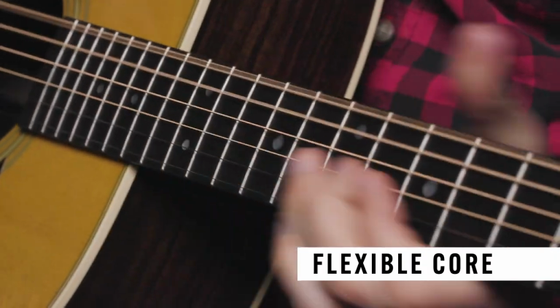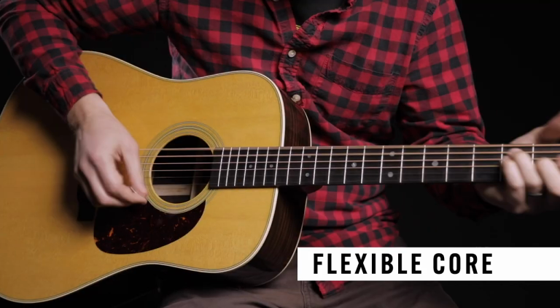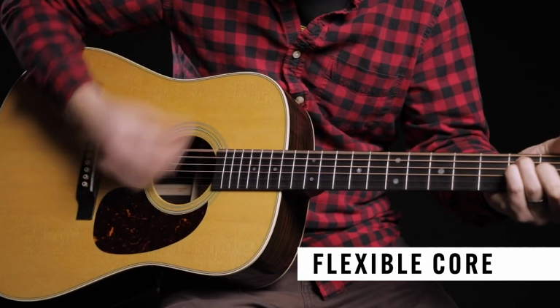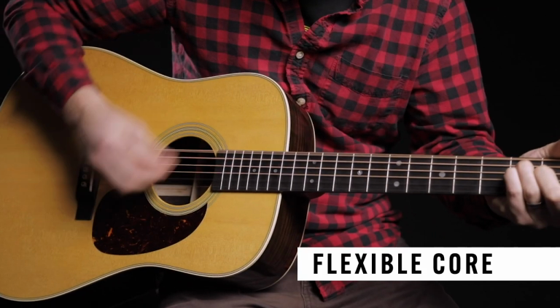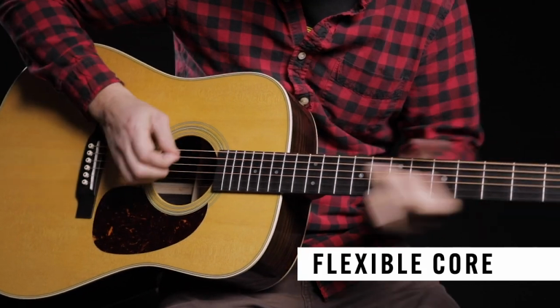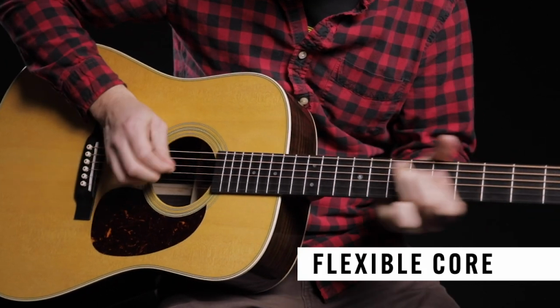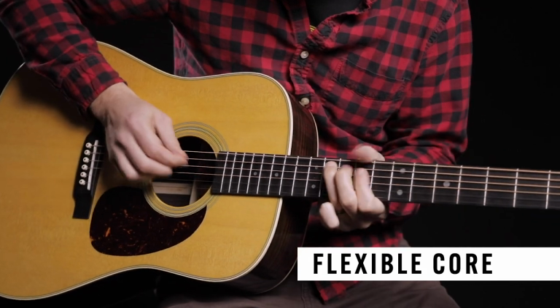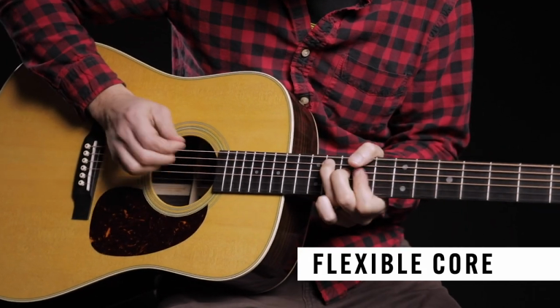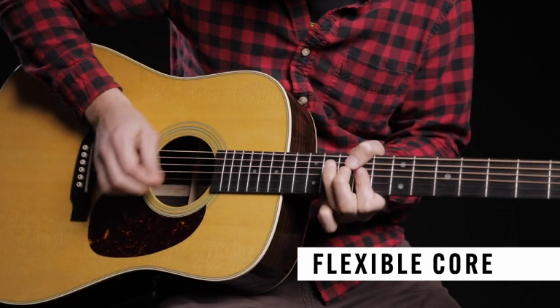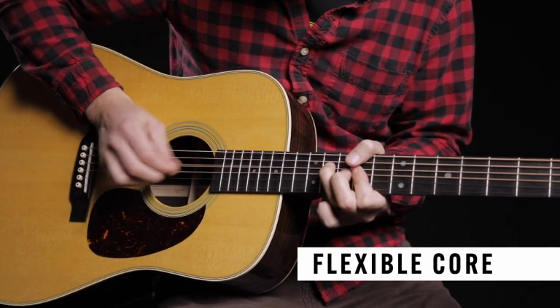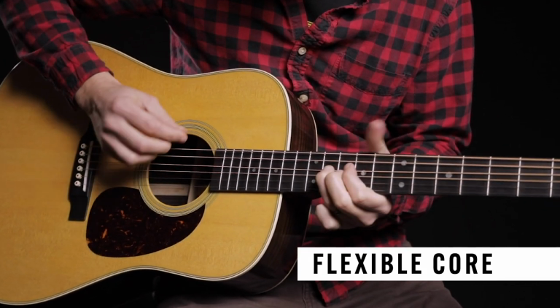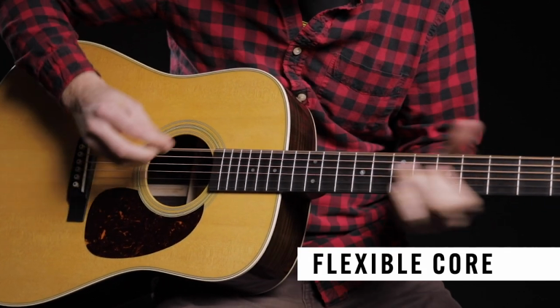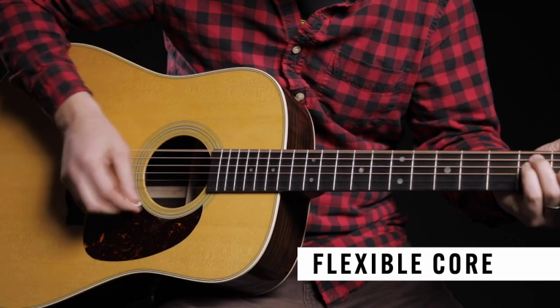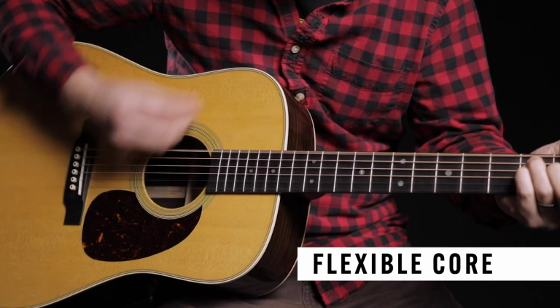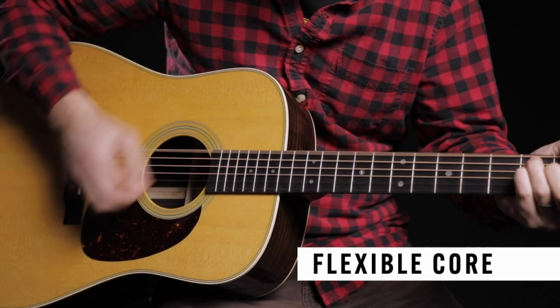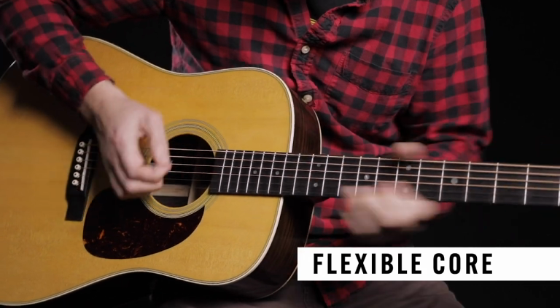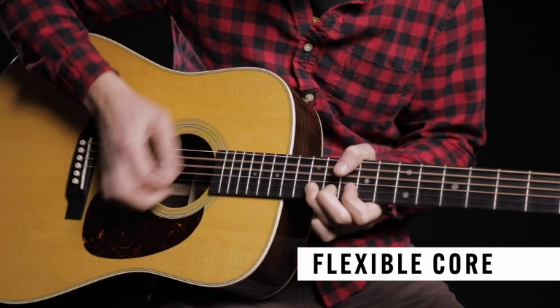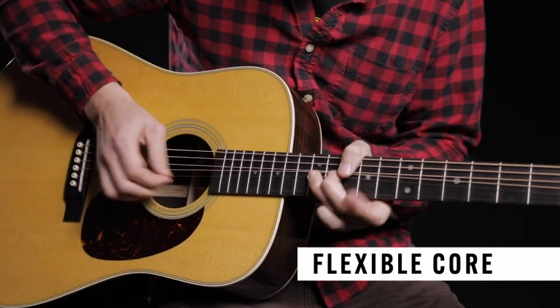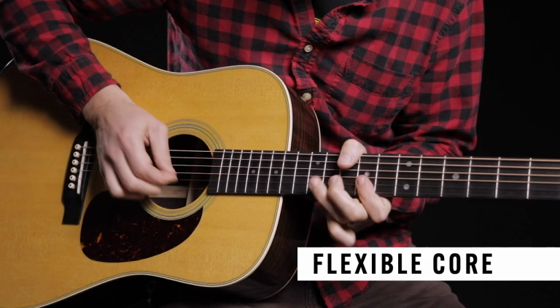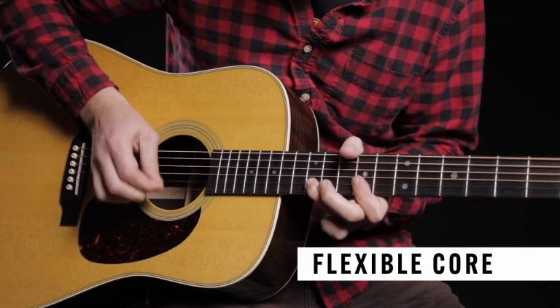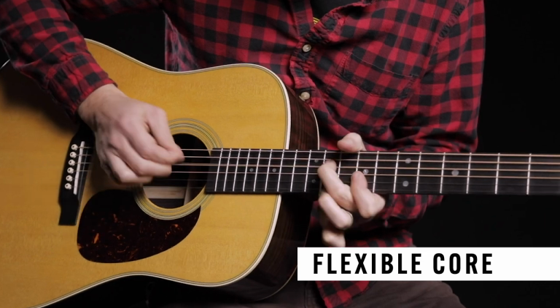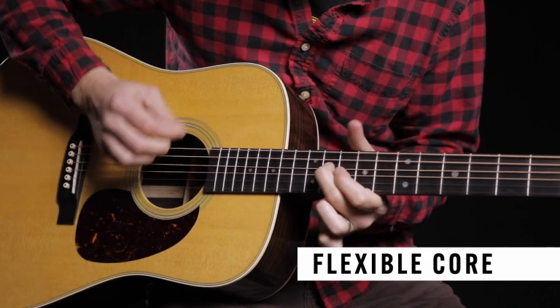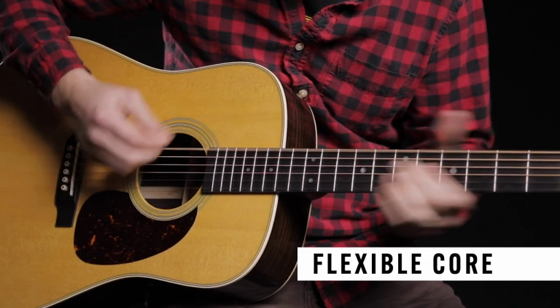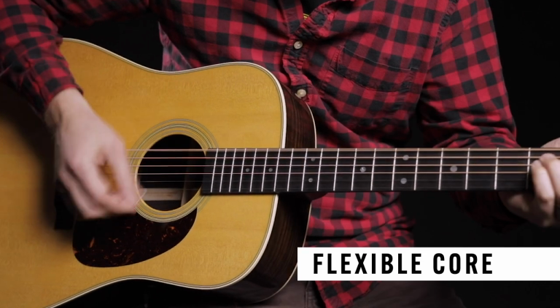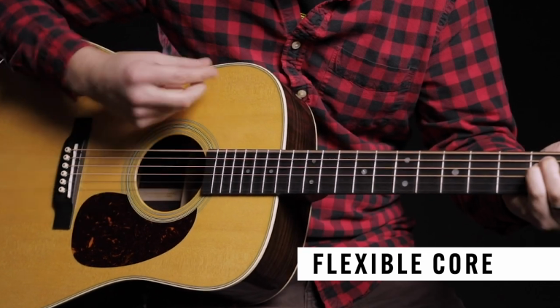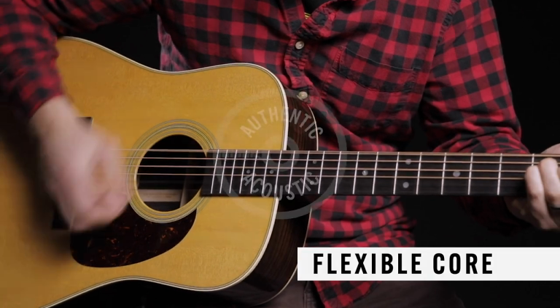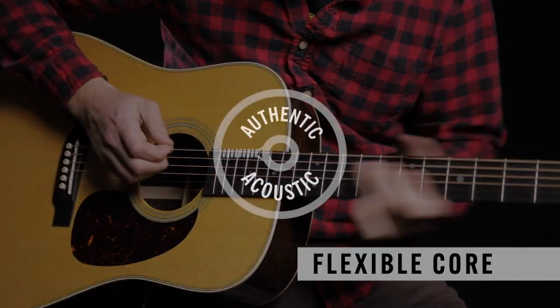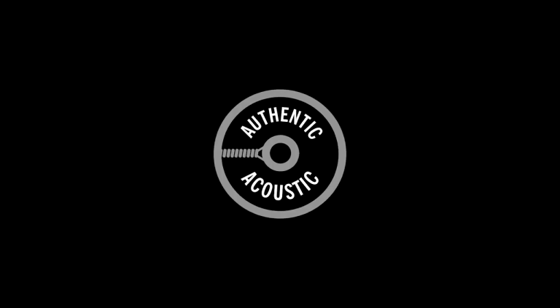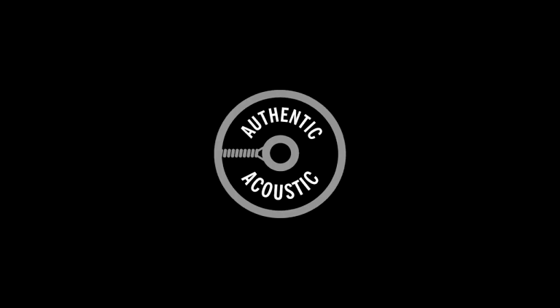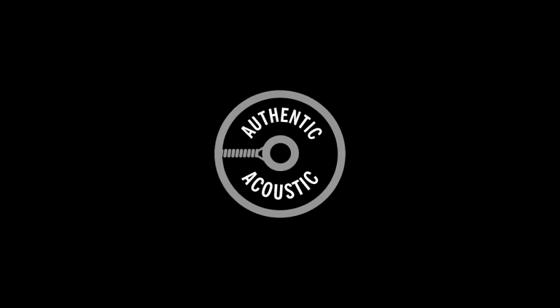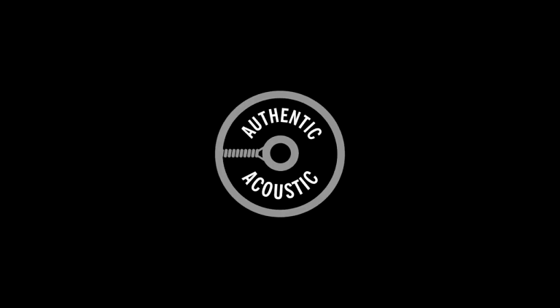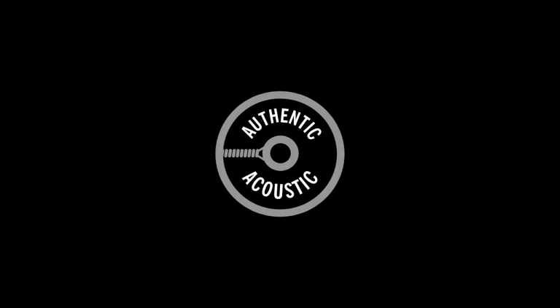Martin's impeccable standards for acoustic guitar tone are embedded in our string design and precision manufacturing process. That's why we make our own.